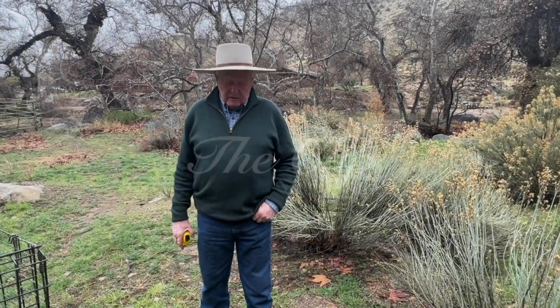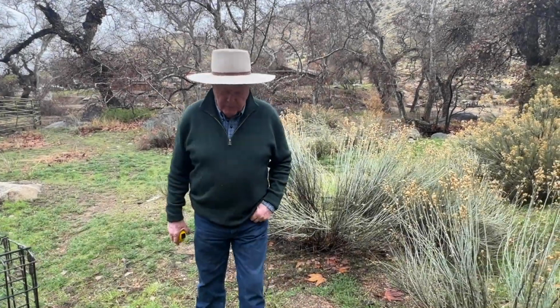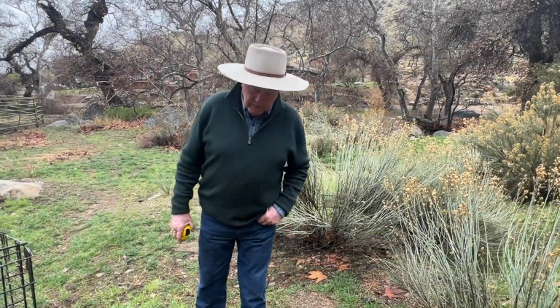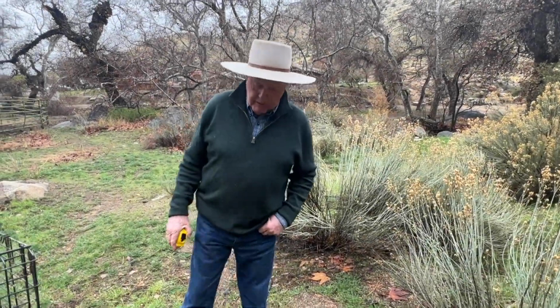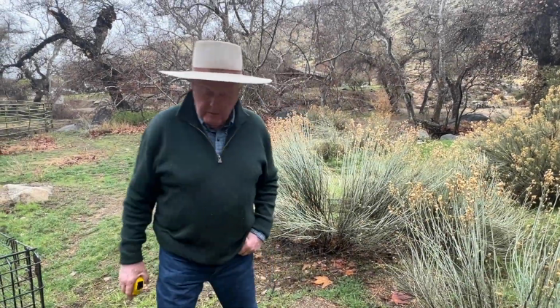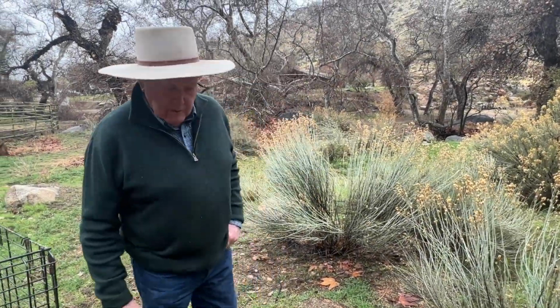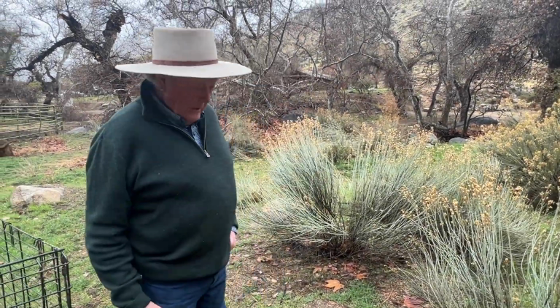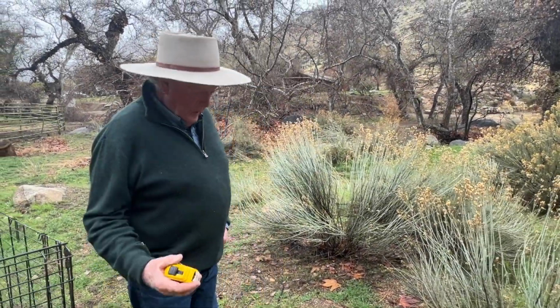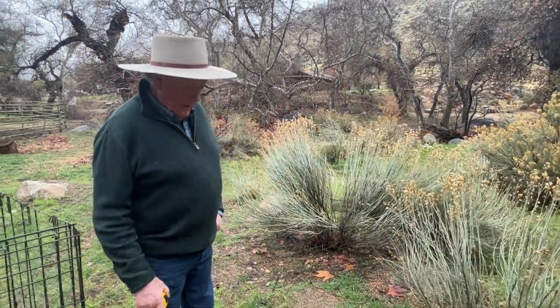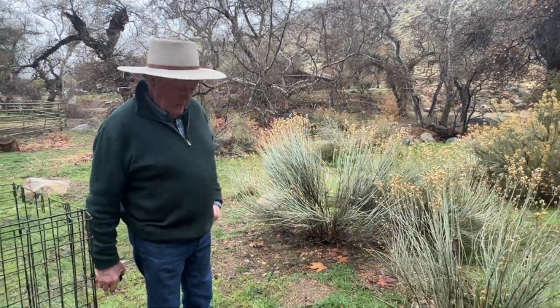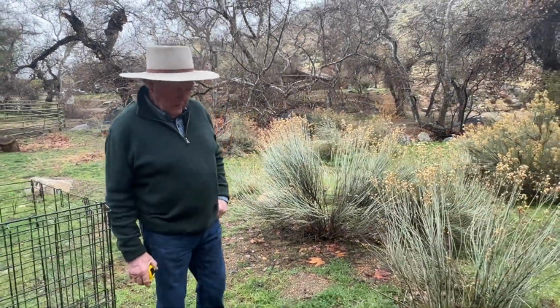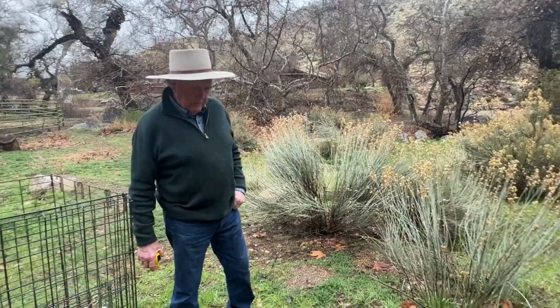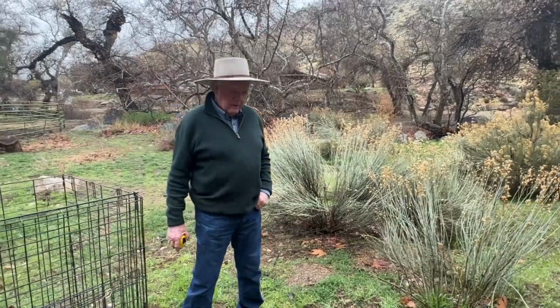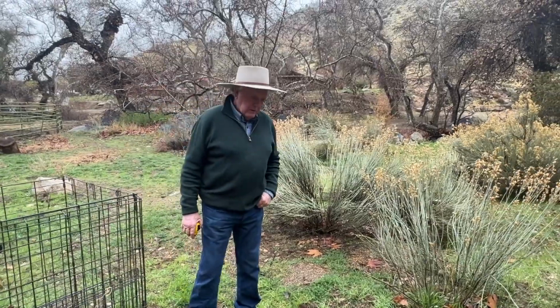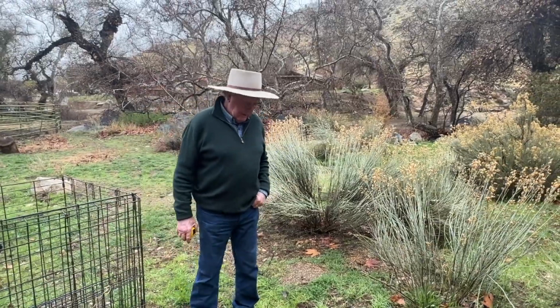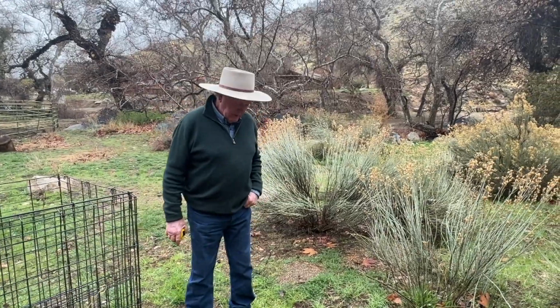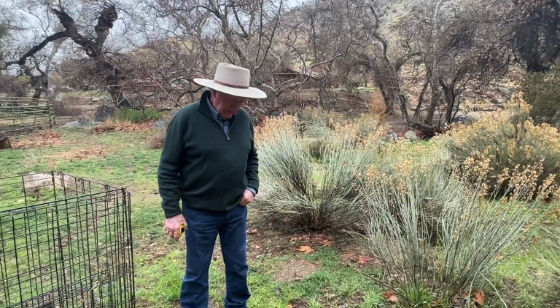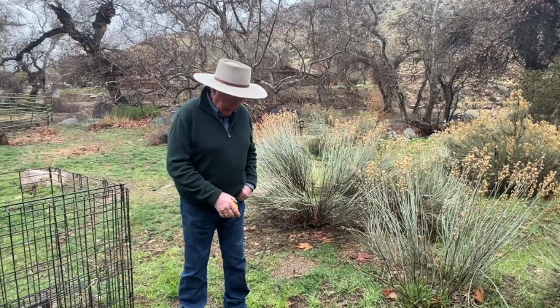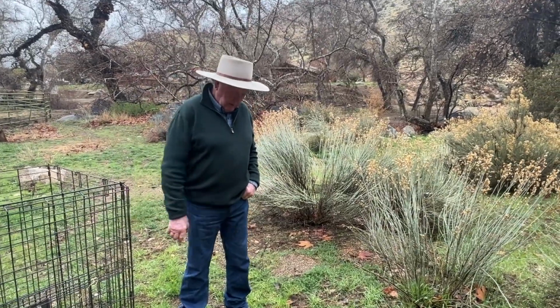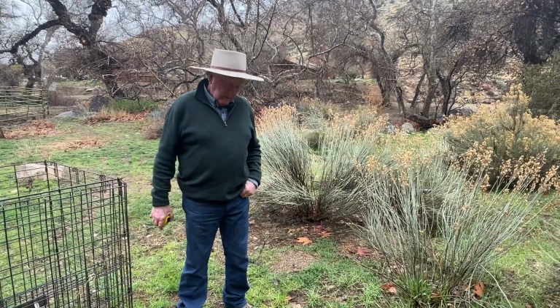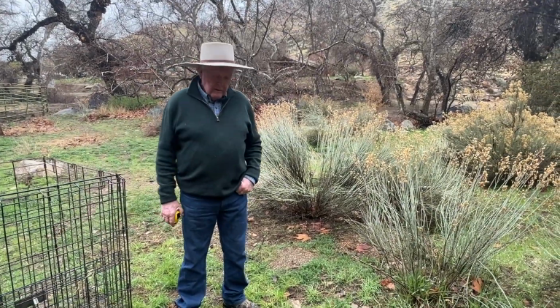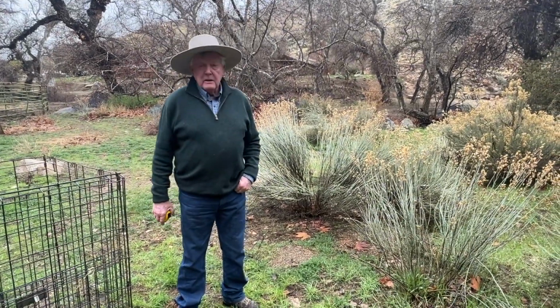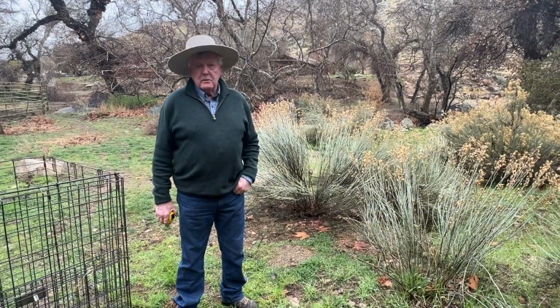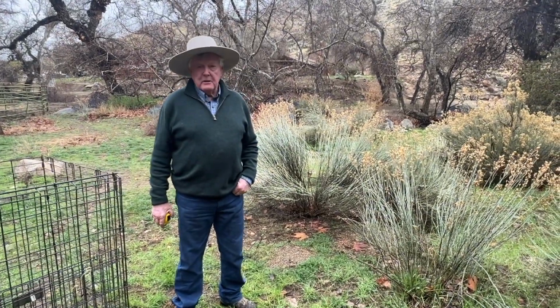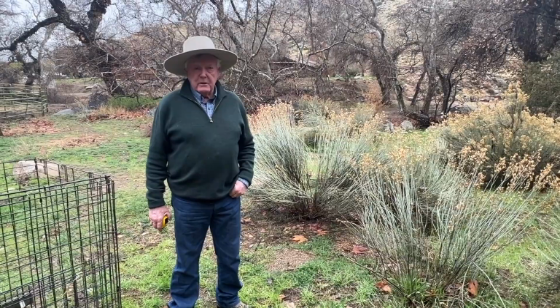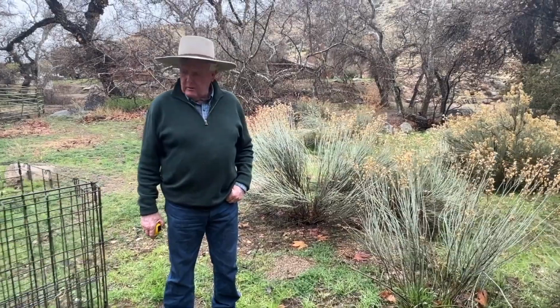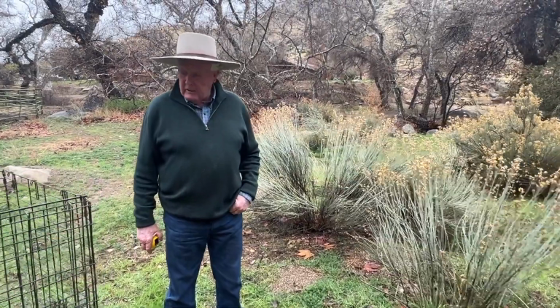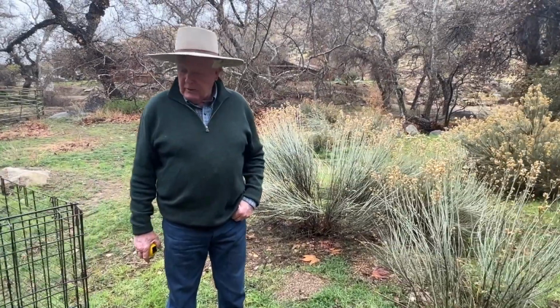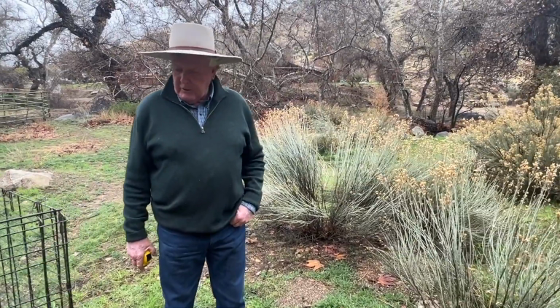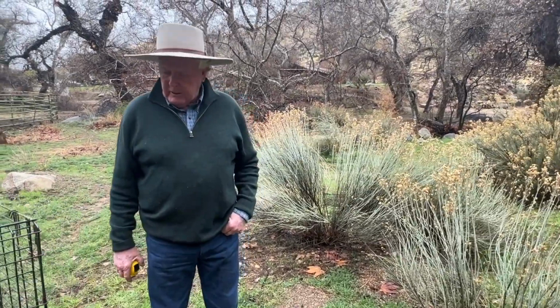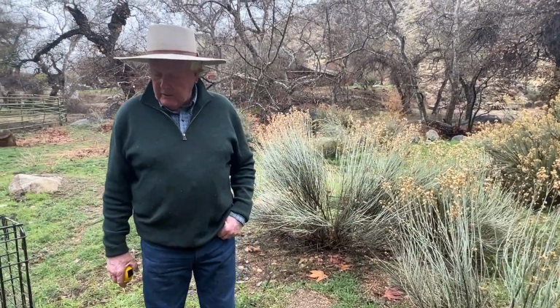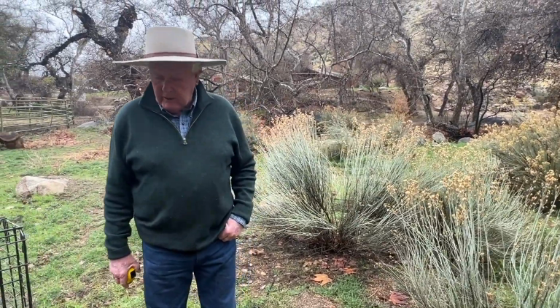Hi folks, we're here at Ben's place — folks that help us — and they've got some grass, so we're going to do a little field study called a clip.